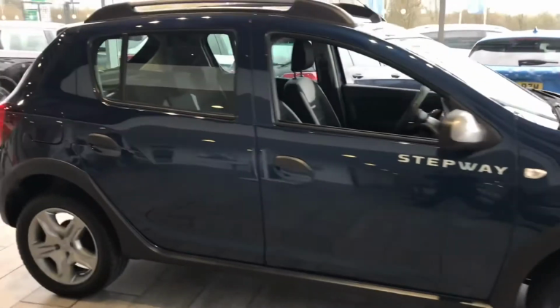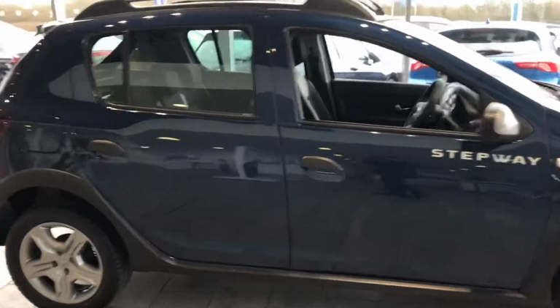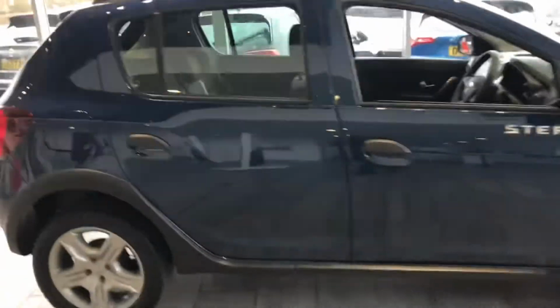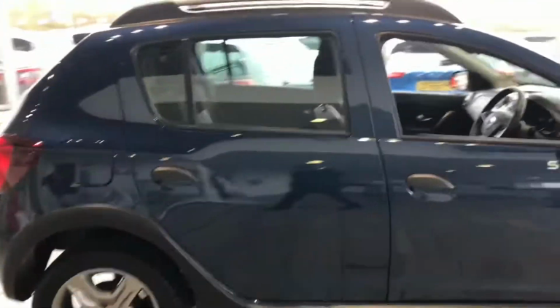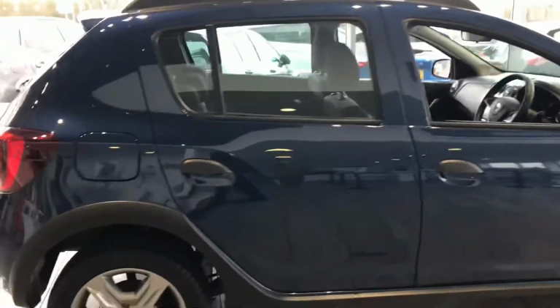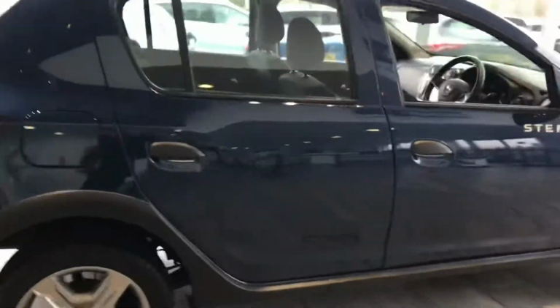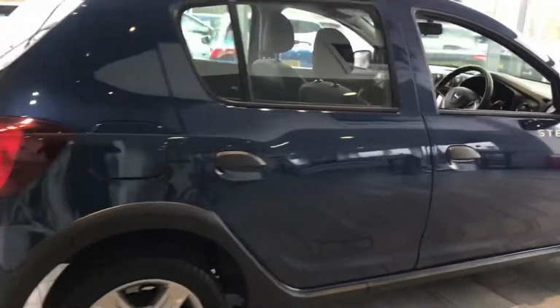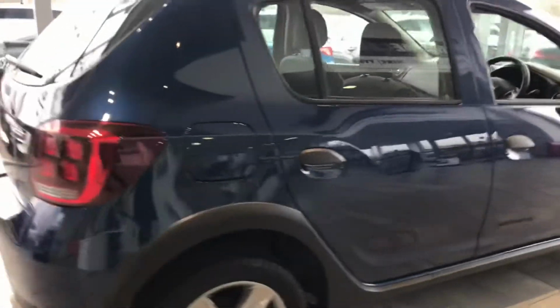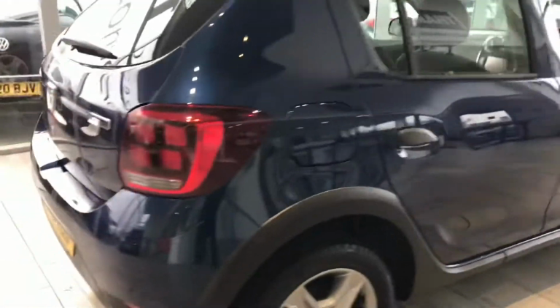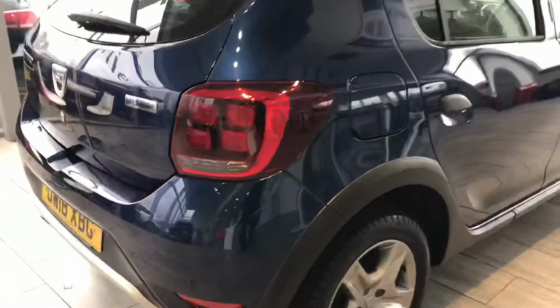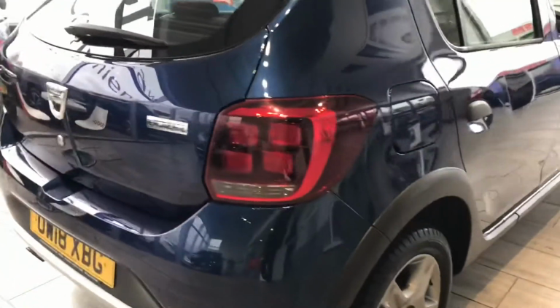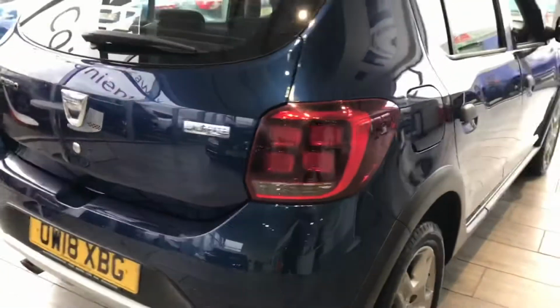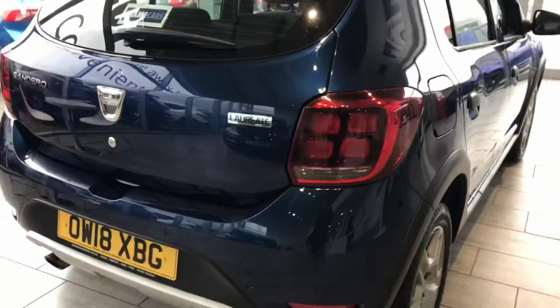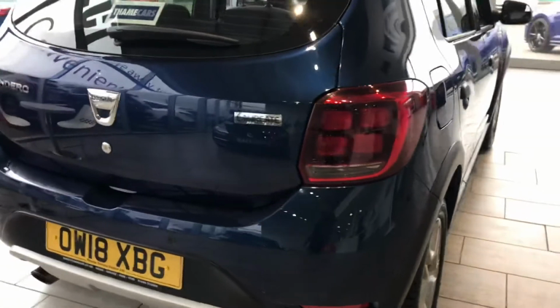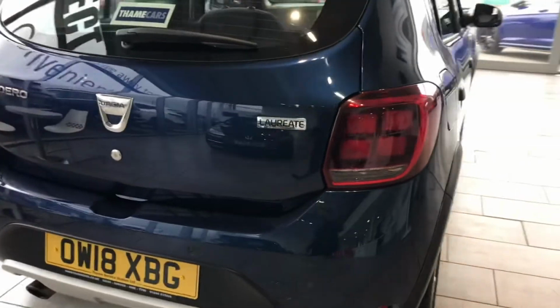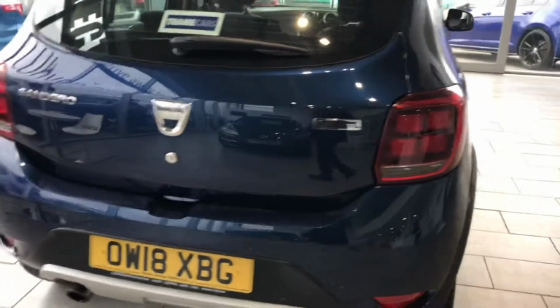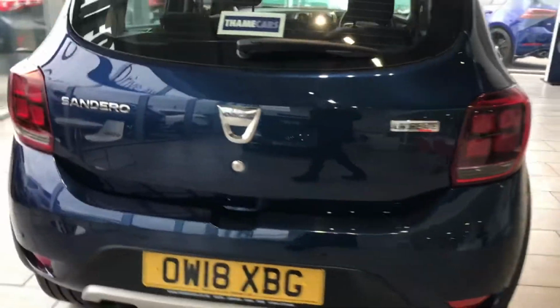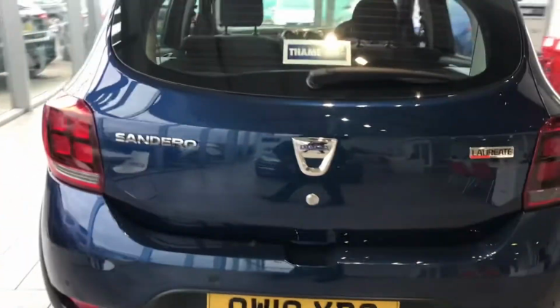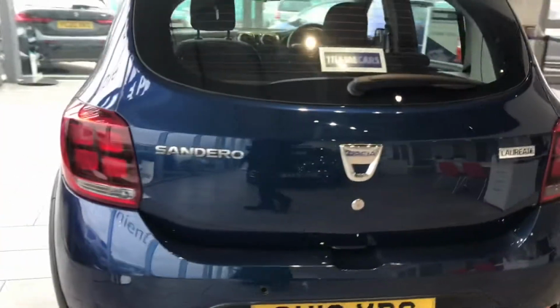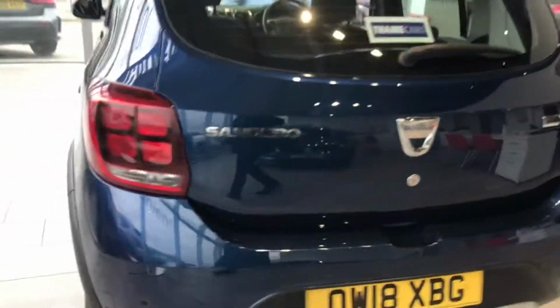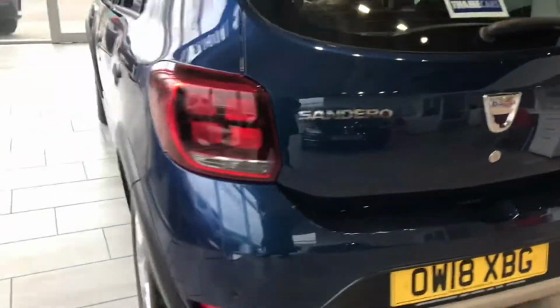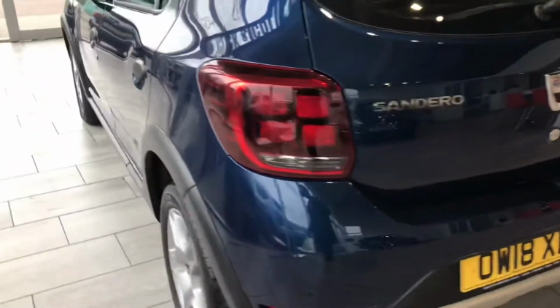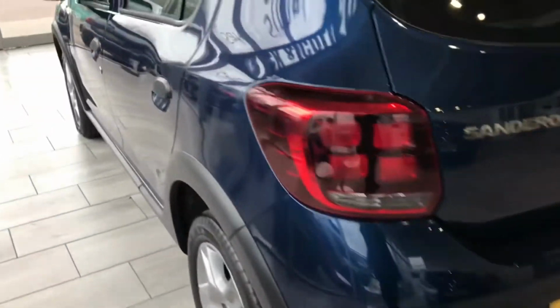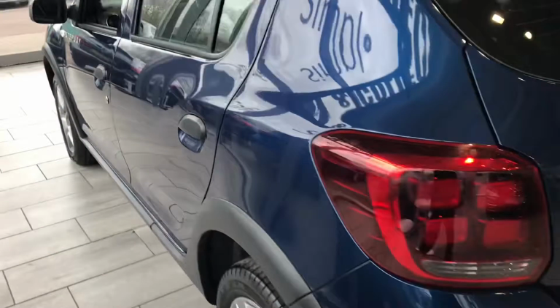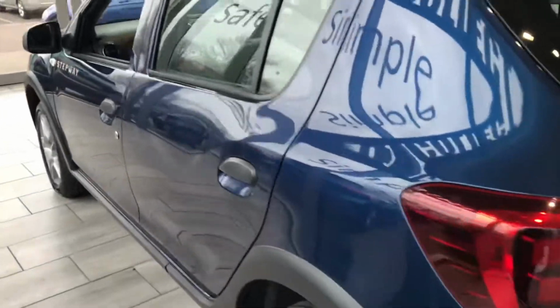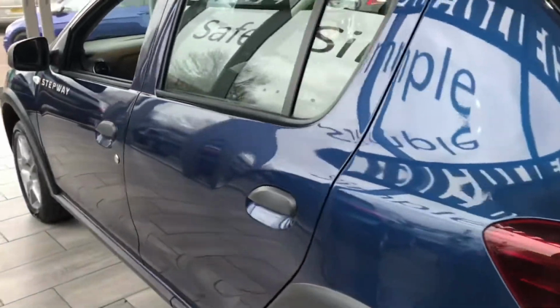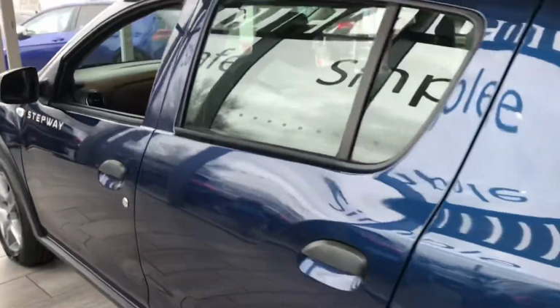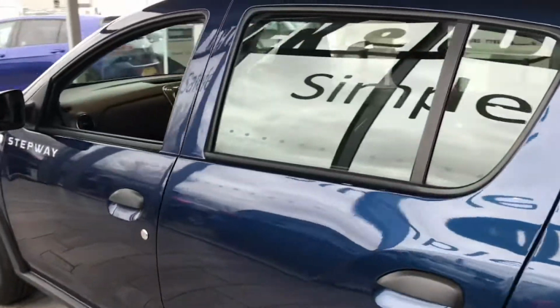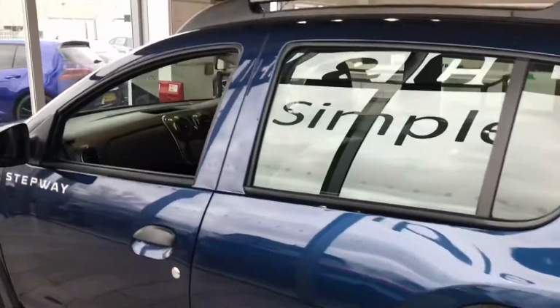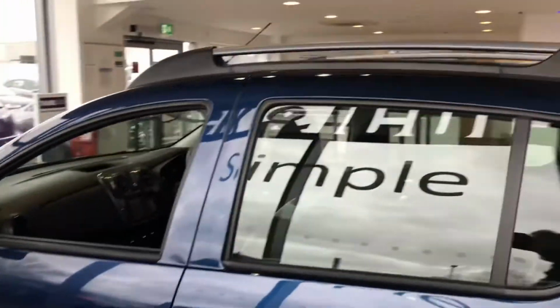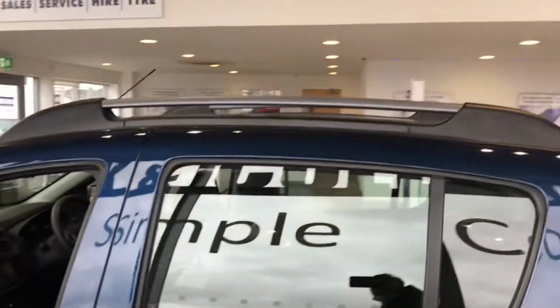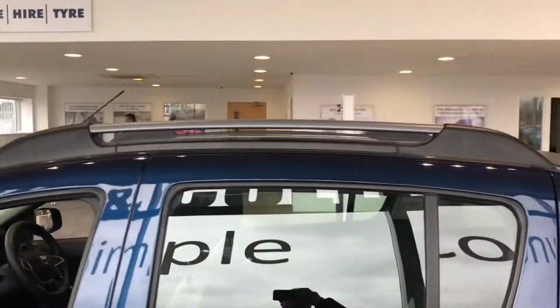As we look around, it's in perfect condition throughout. You have the rear parking sensor, and you've also got the roof bars.